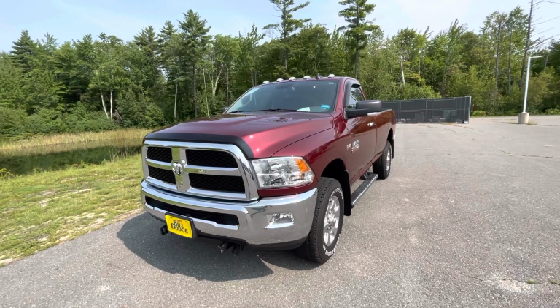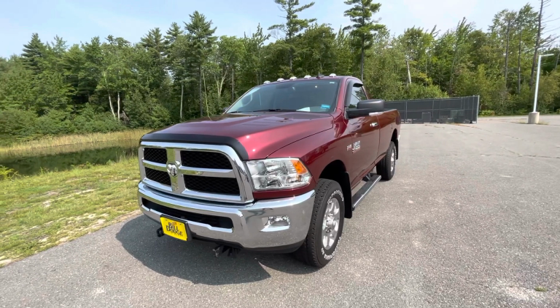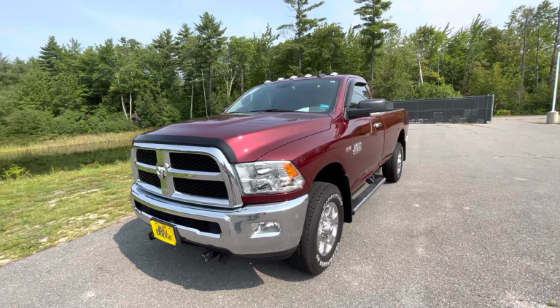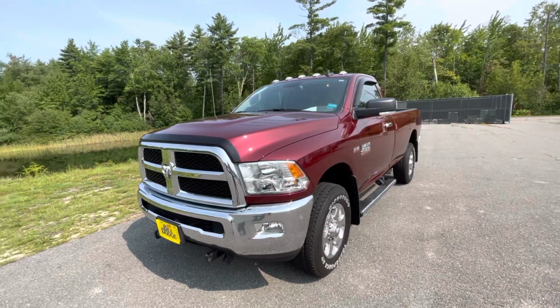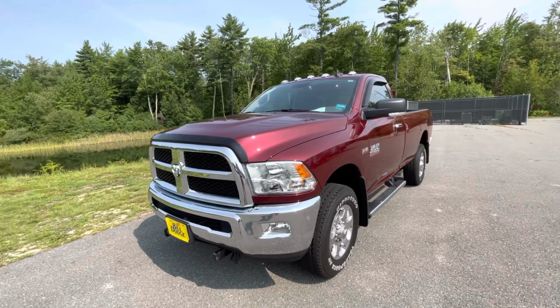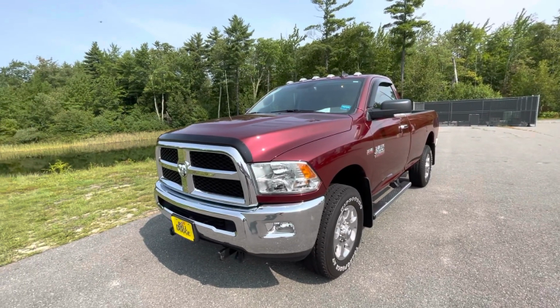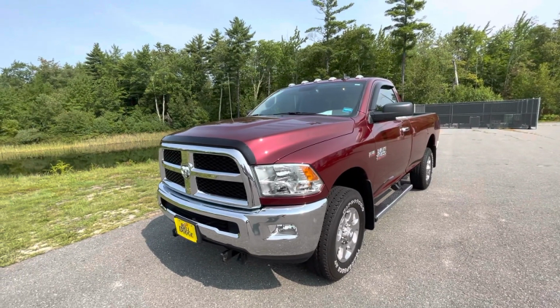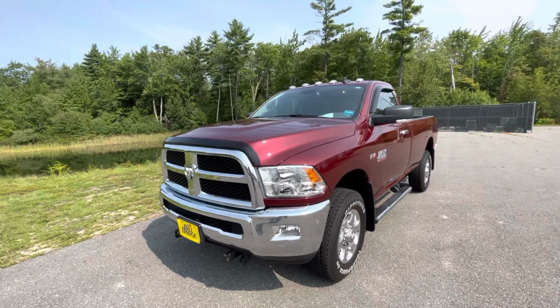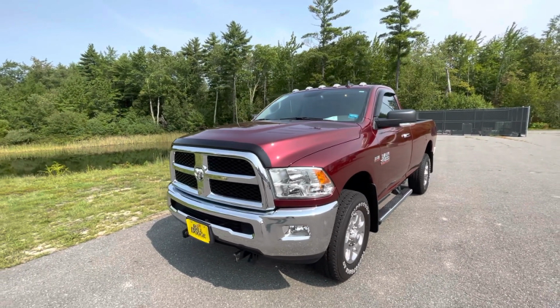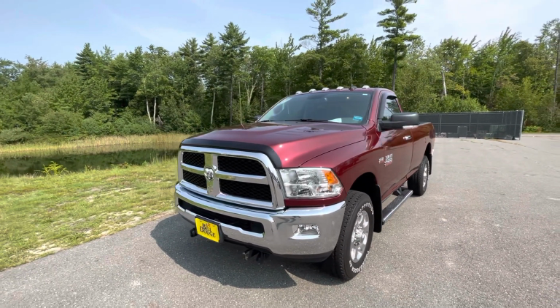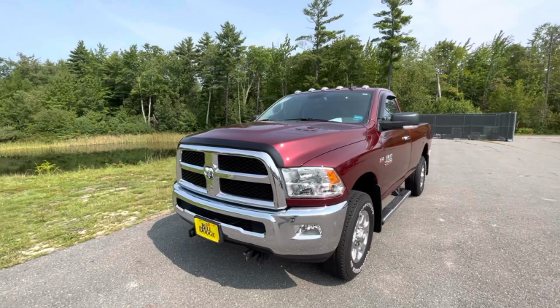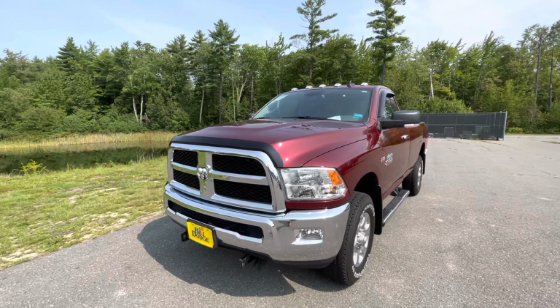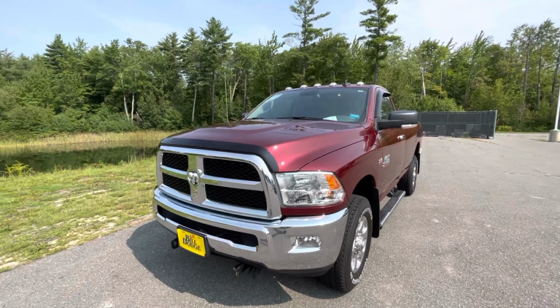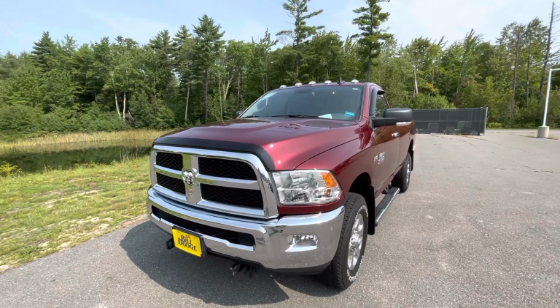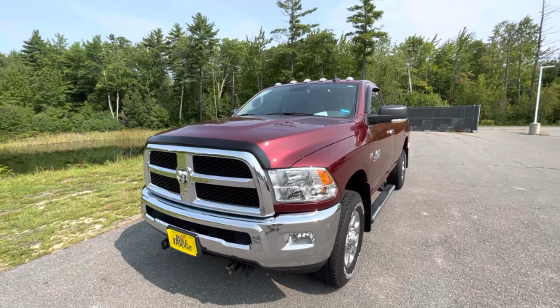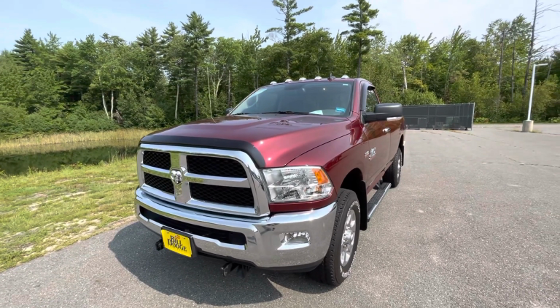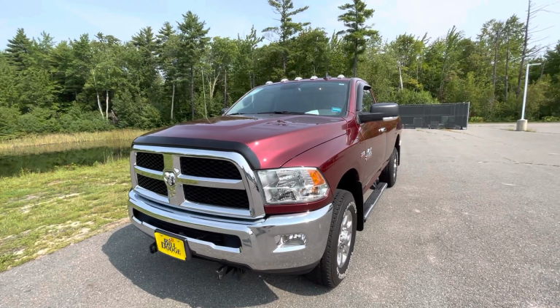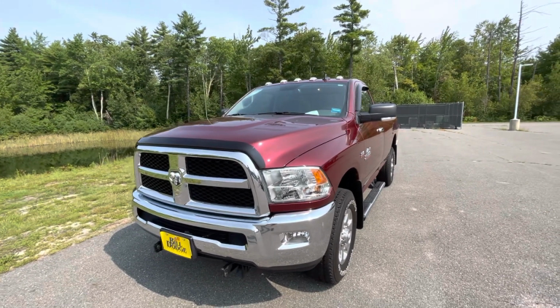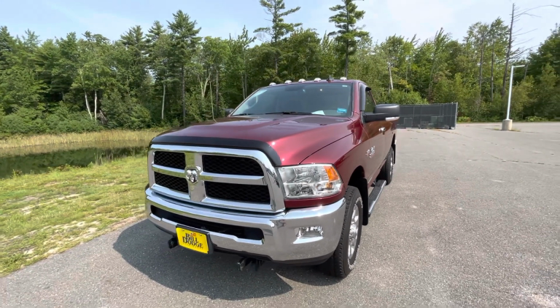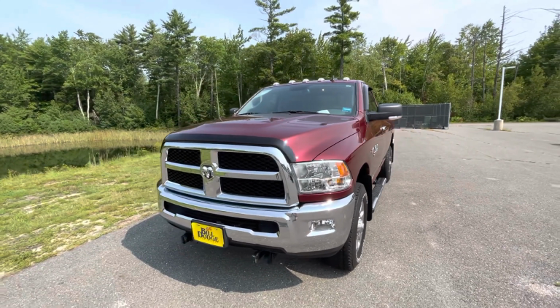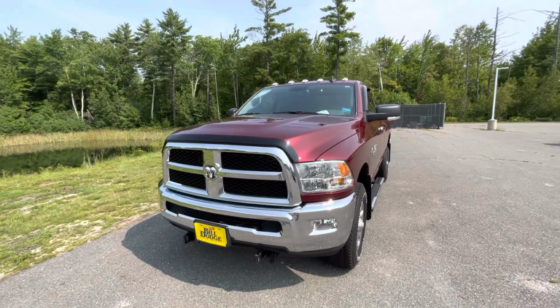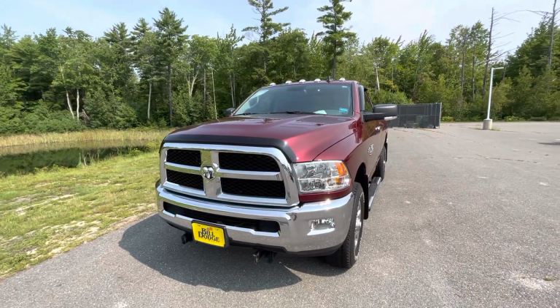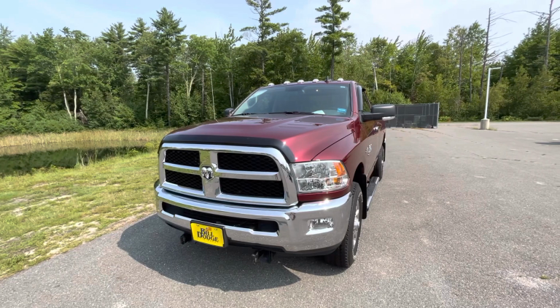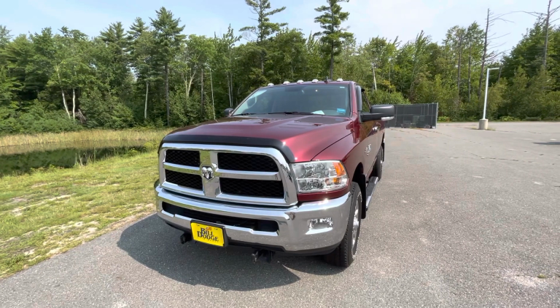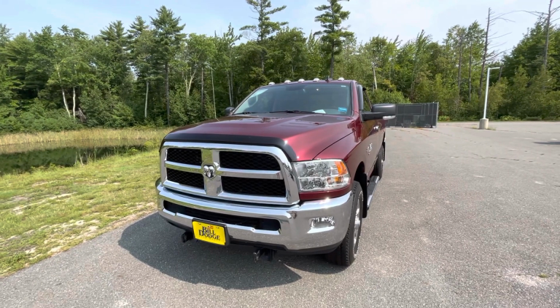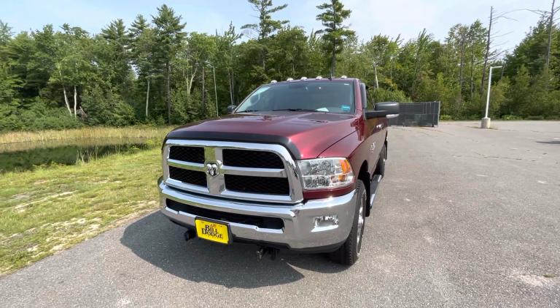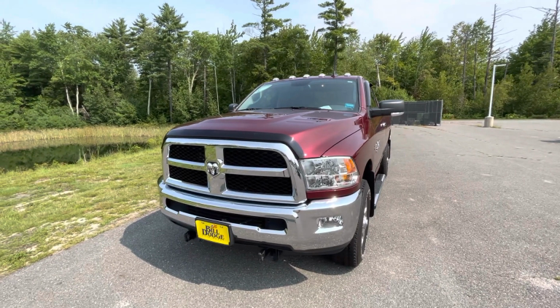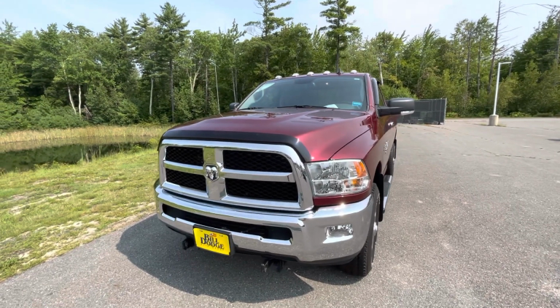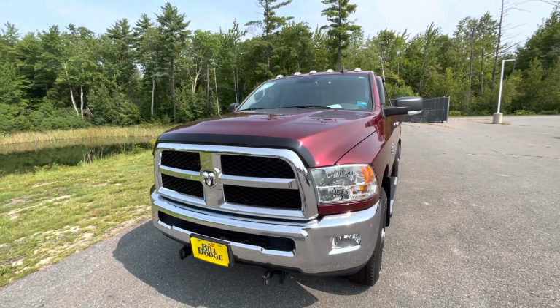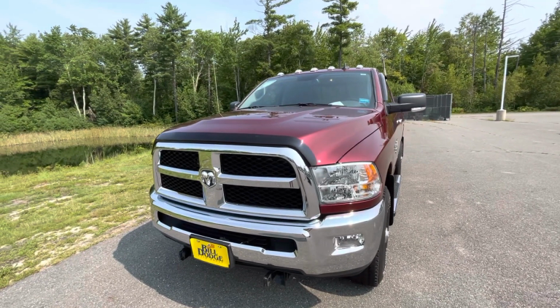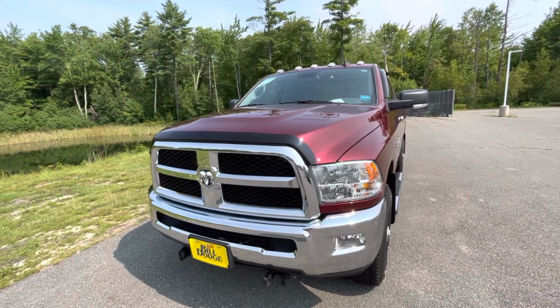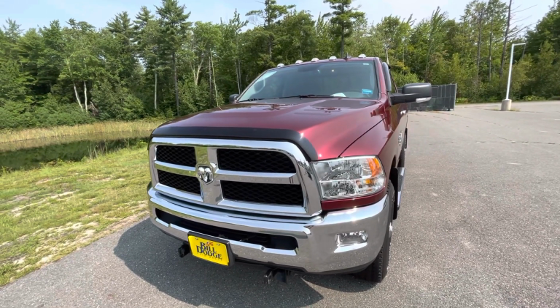Hey Justin, how's it going? This is Frank at Build Dodge Kia here in Saco. I had this truck that just came on sale. I crunched some numbers with my manager and it kind of fits in your price range between $750 and $800 a month. I just want to take a quick video so you can see it.